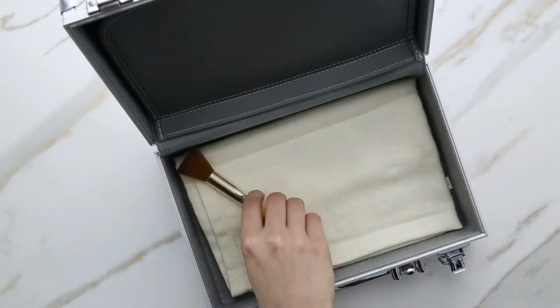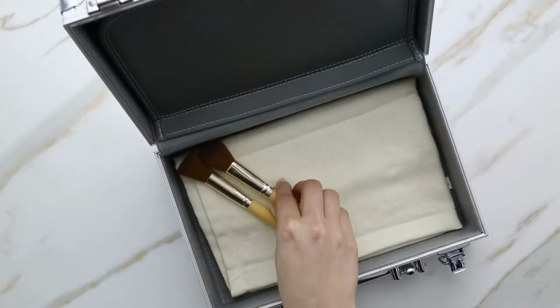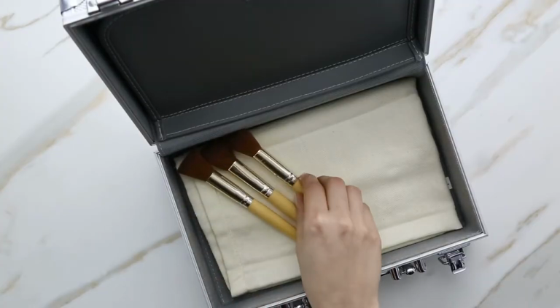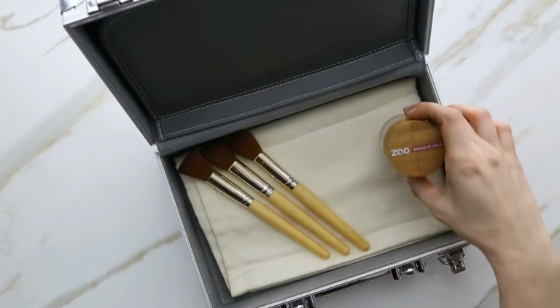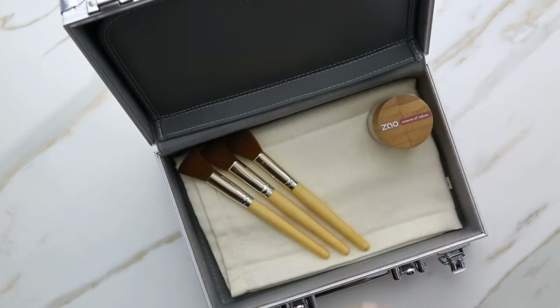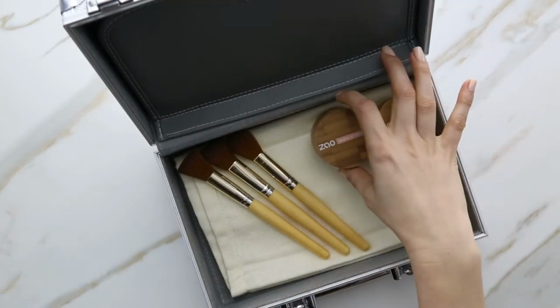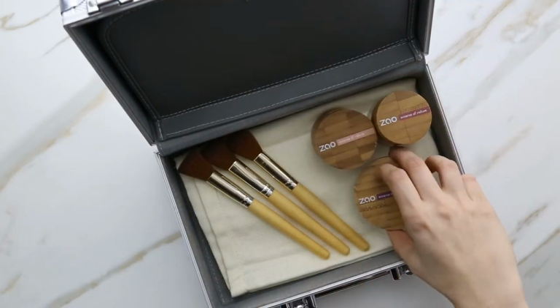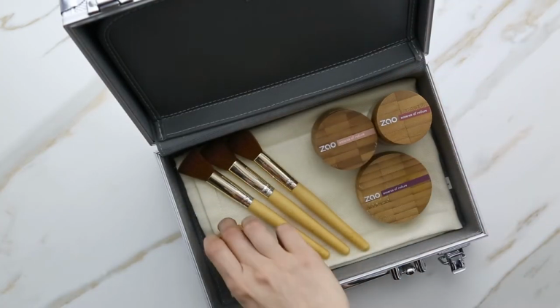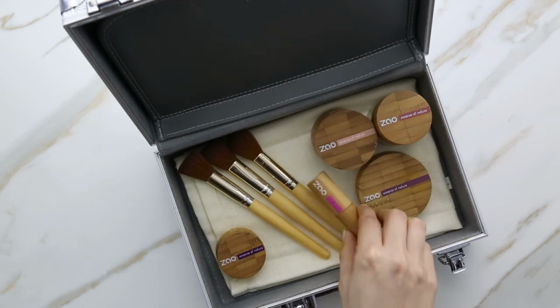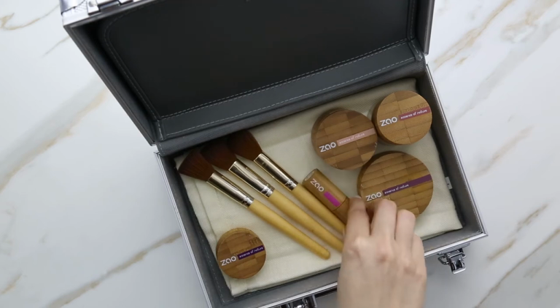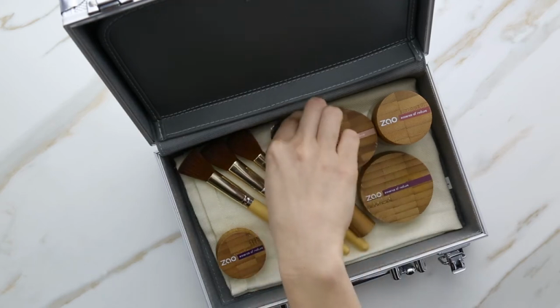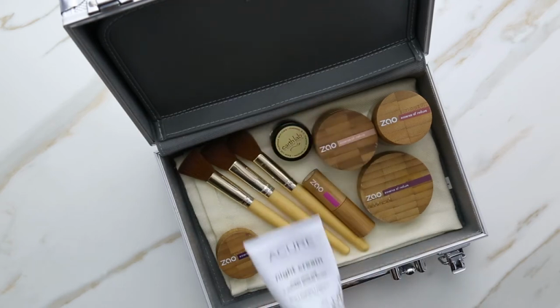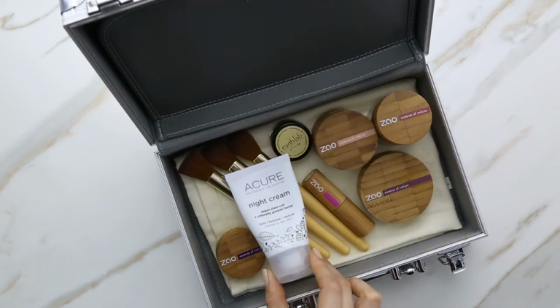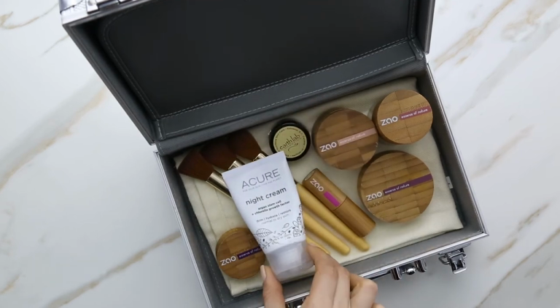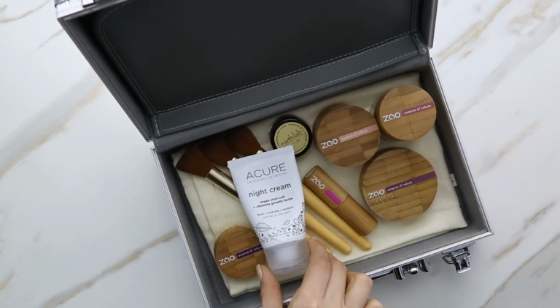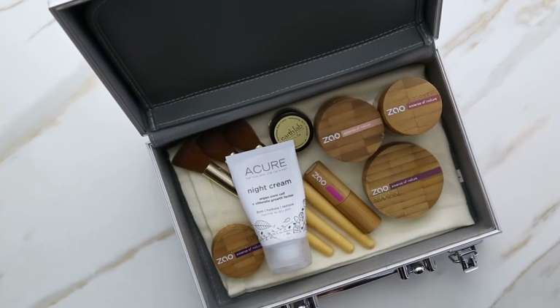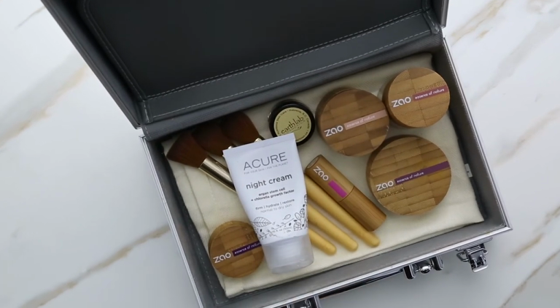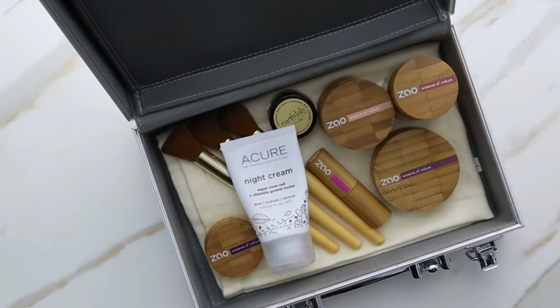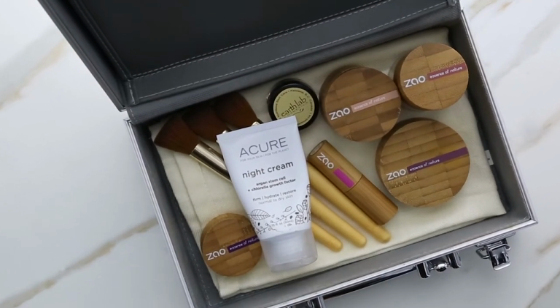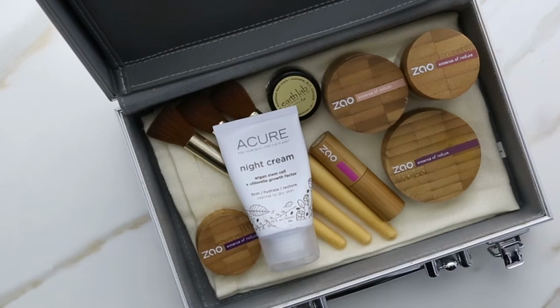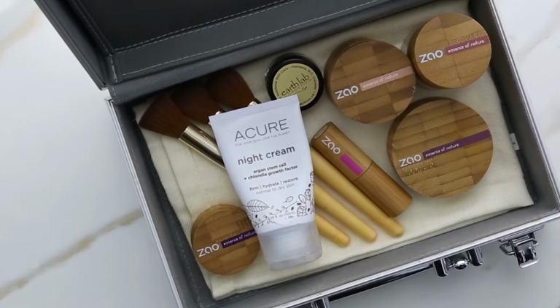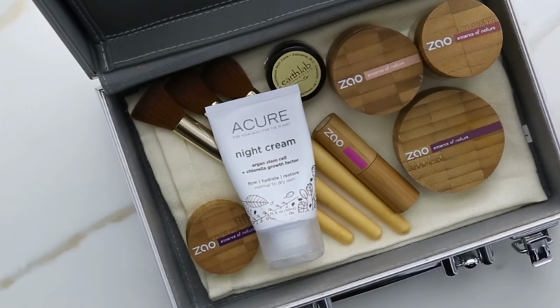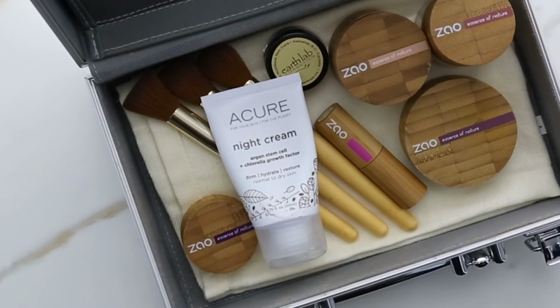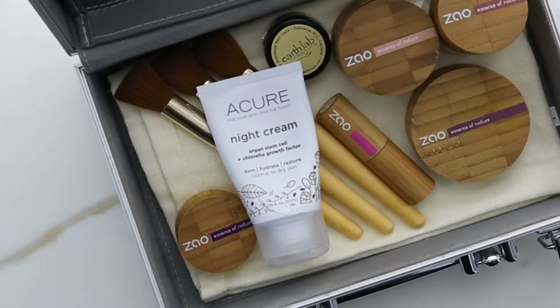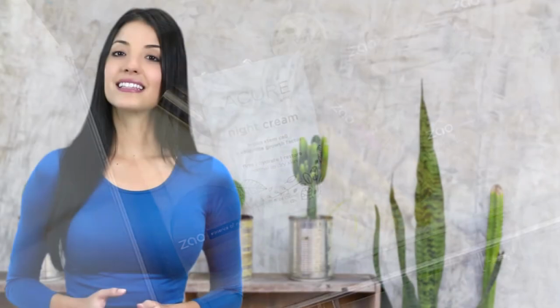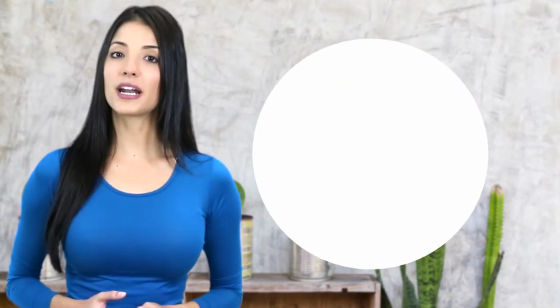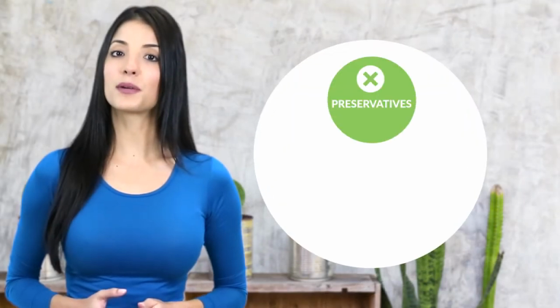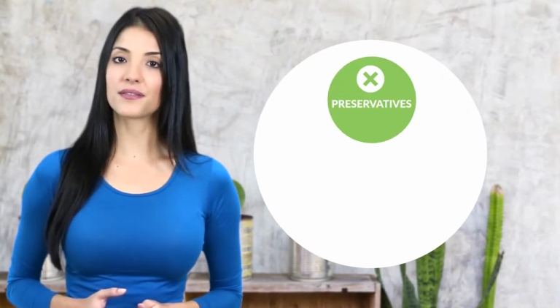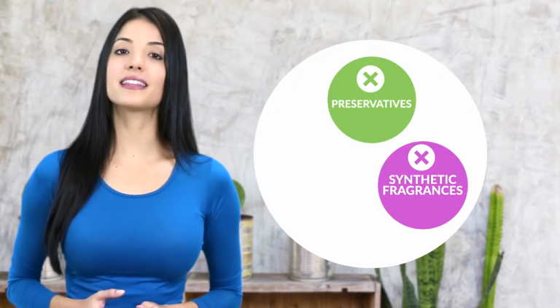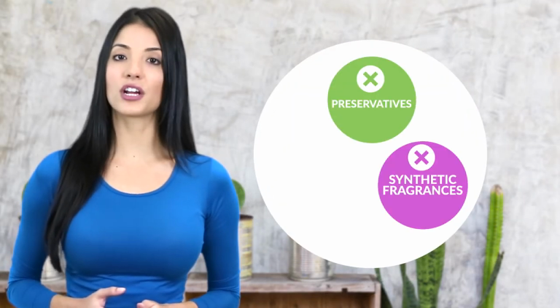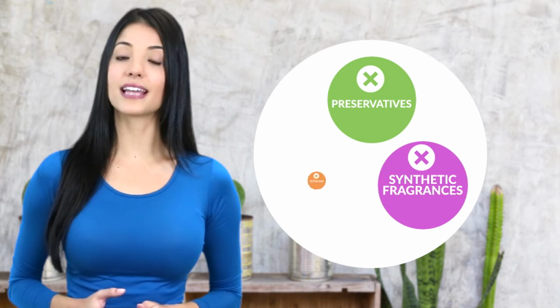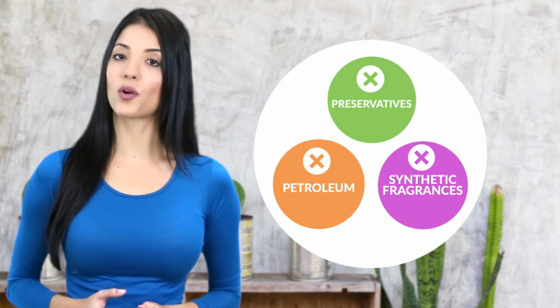When detoxing your beauty collection, choose products that are made with natural ingredients. Pick lotions that are infused with gentle botanicals, vitamins, and moisturizing essential and coconut oils. Ditch products with preservatives, synthetic fragrances, and petroleum.